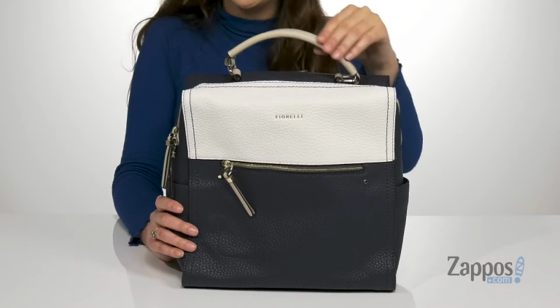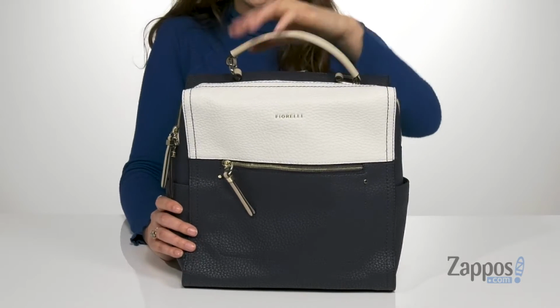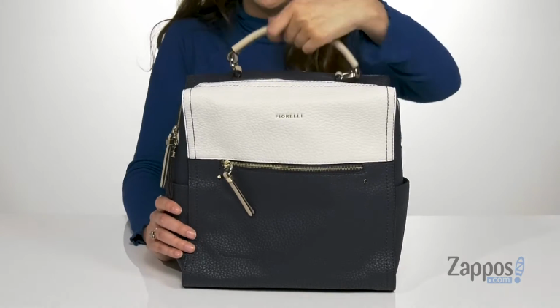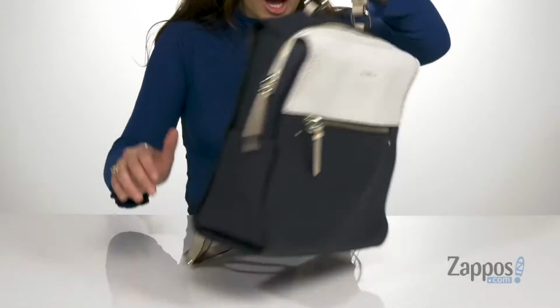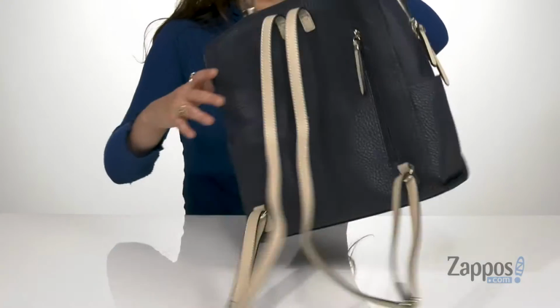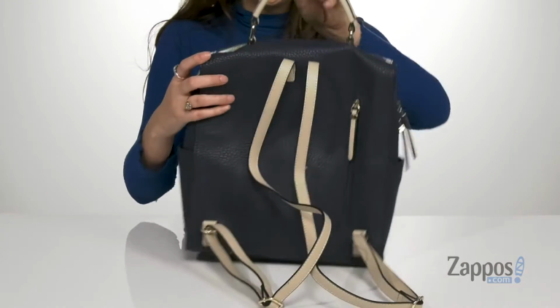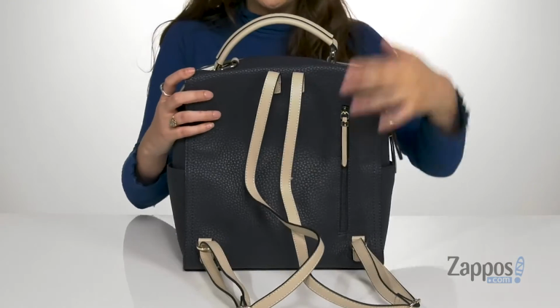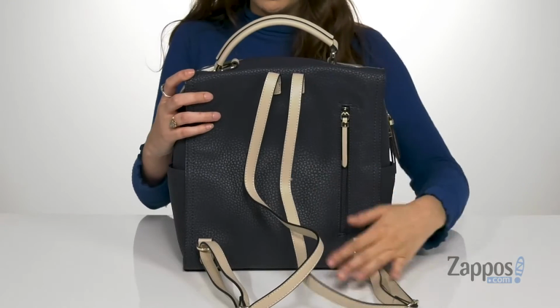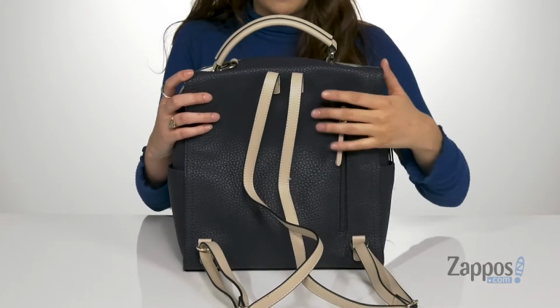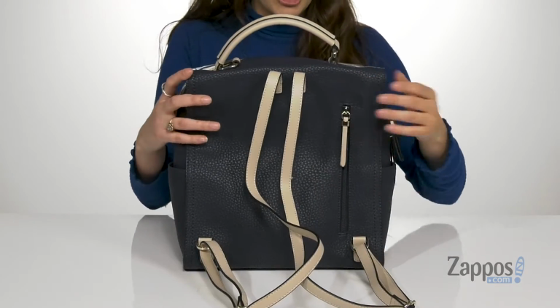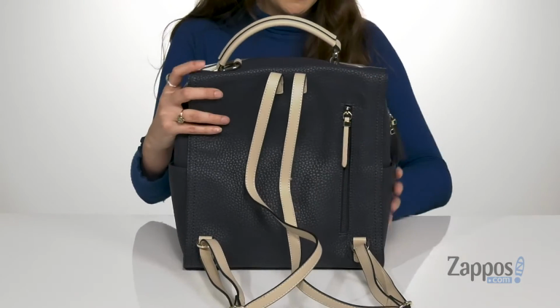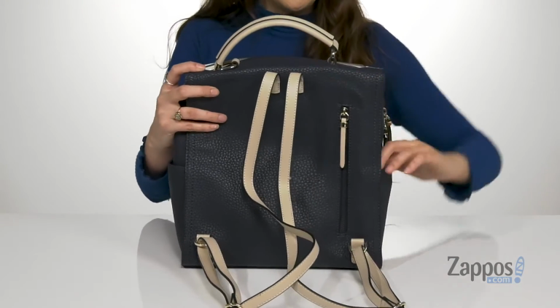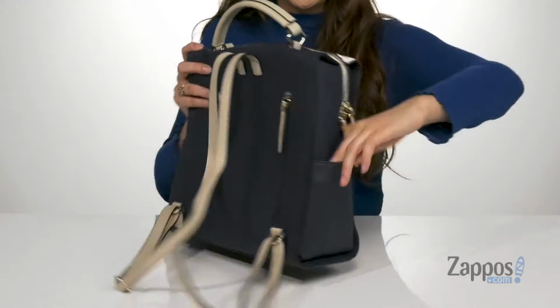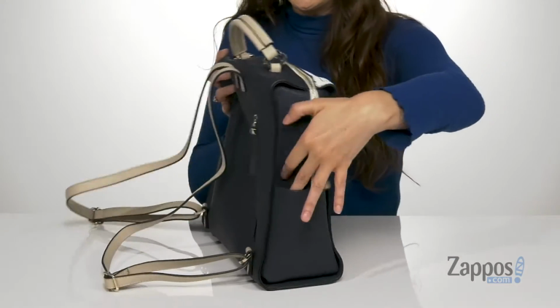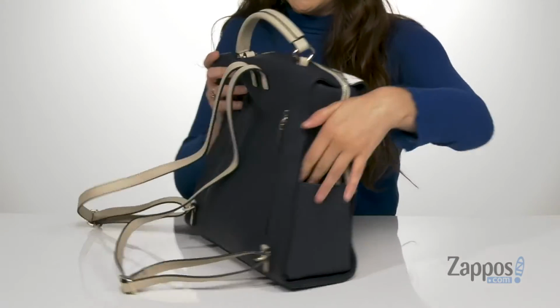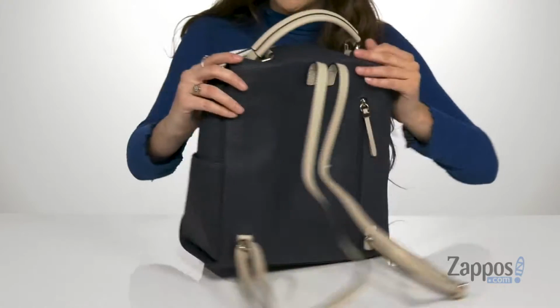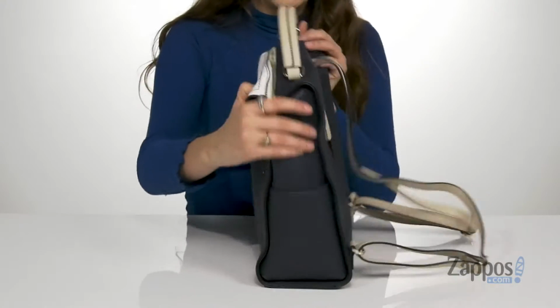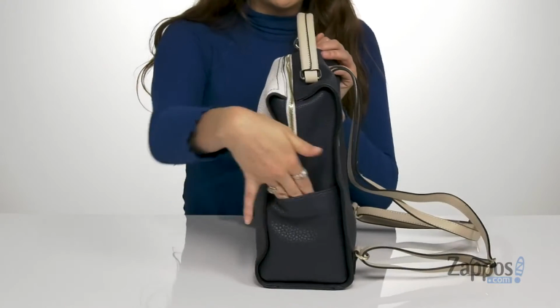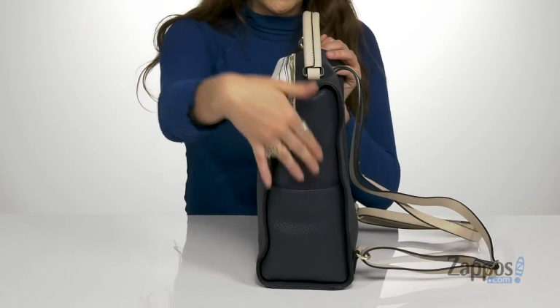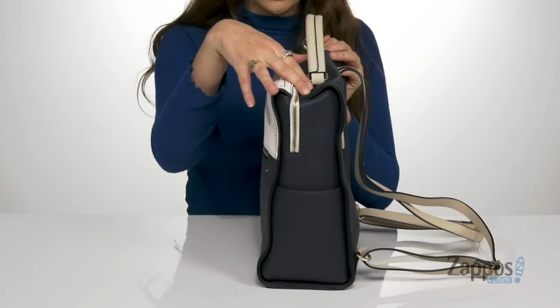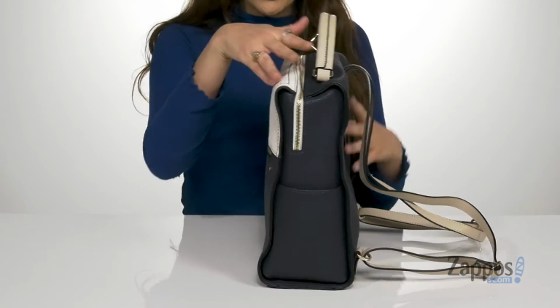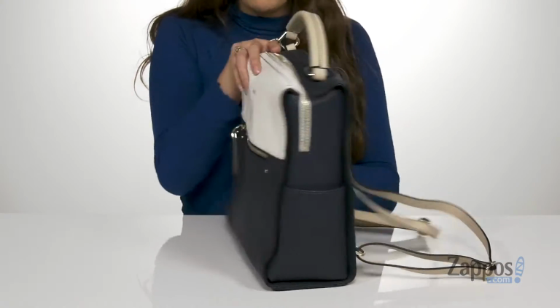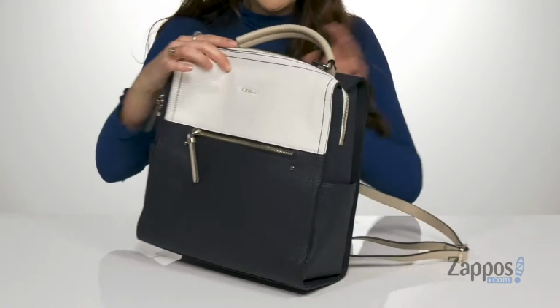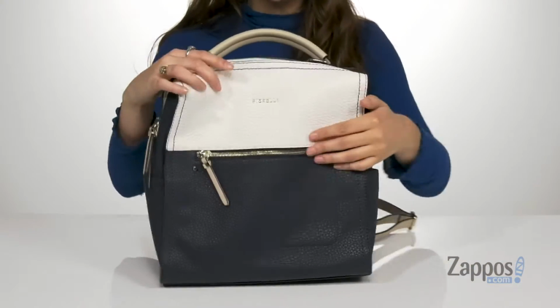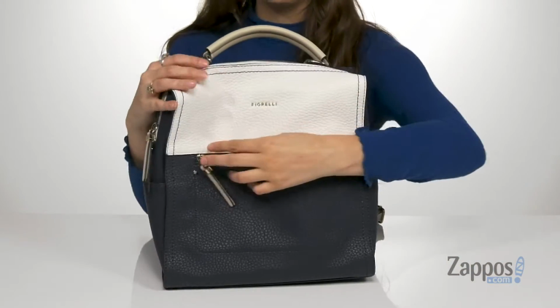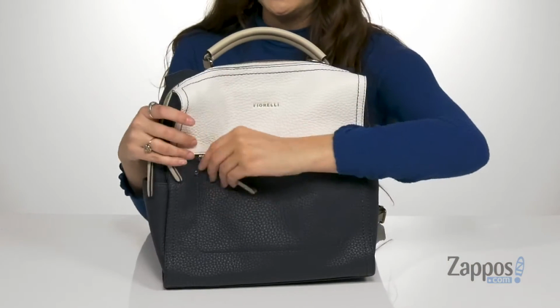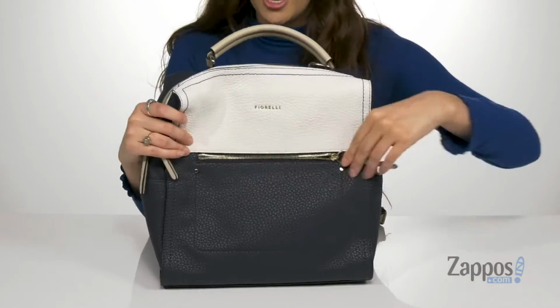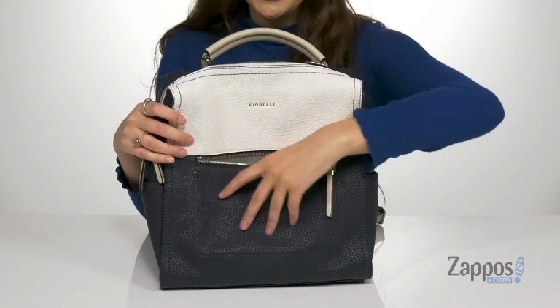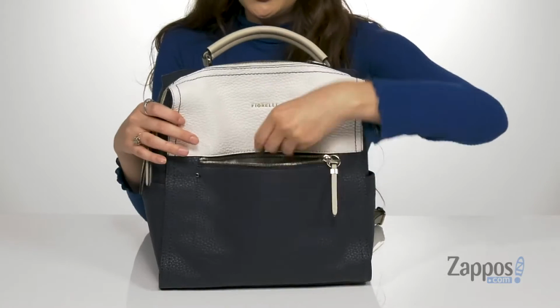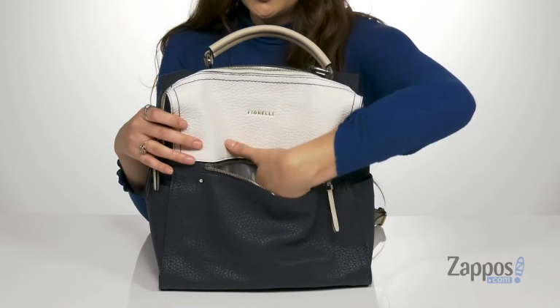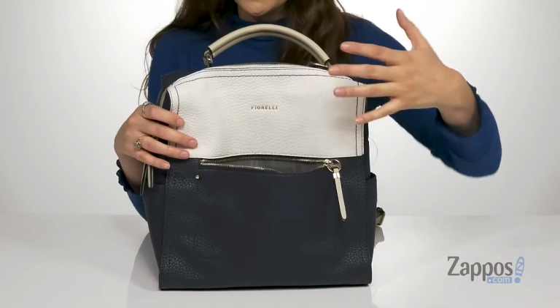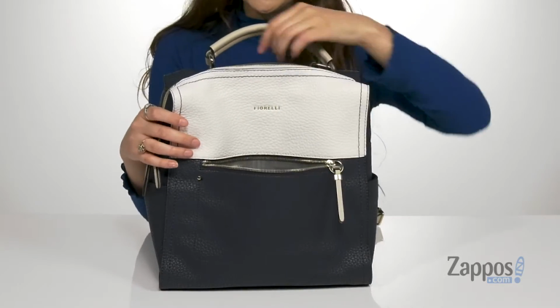There's a handle up top and then two adjustable backpack straps. It features two side slip pockets, perfect for storing your water bottle or phone. And then there's a front zip pocket to store those quick access items.